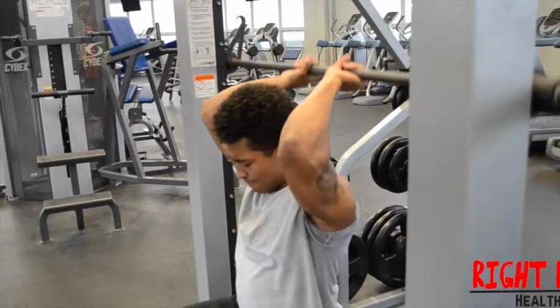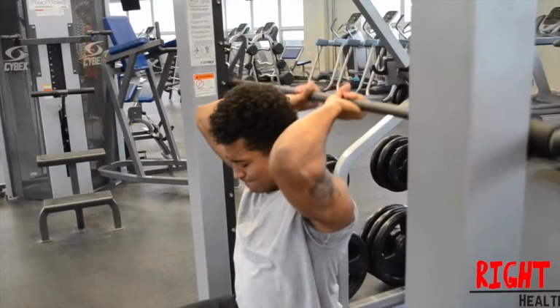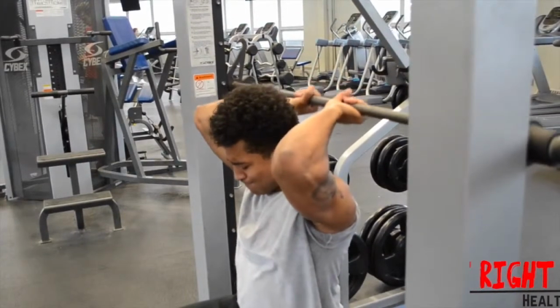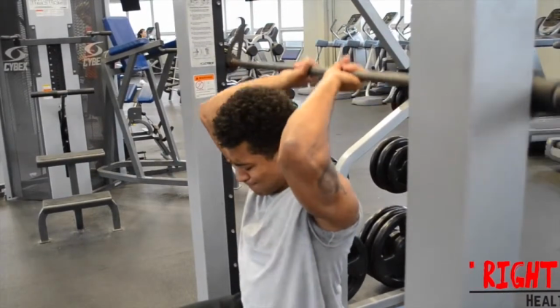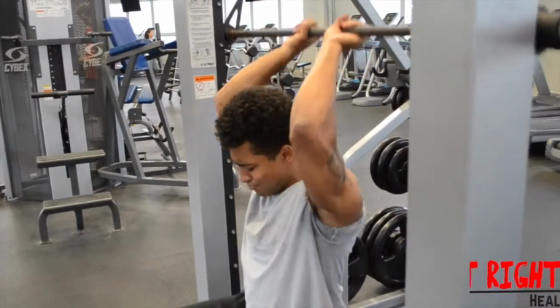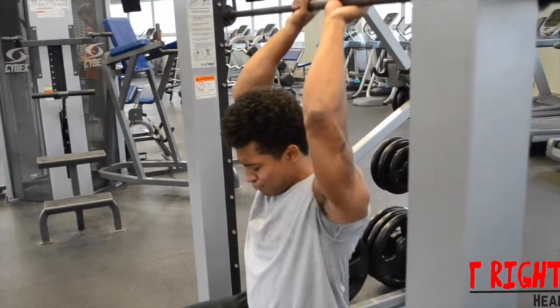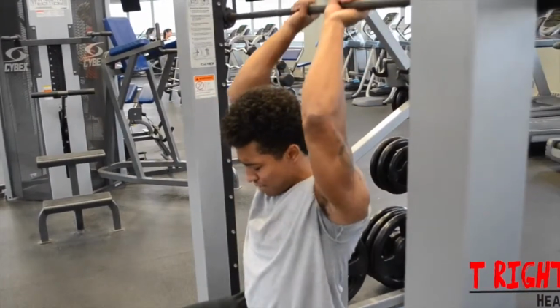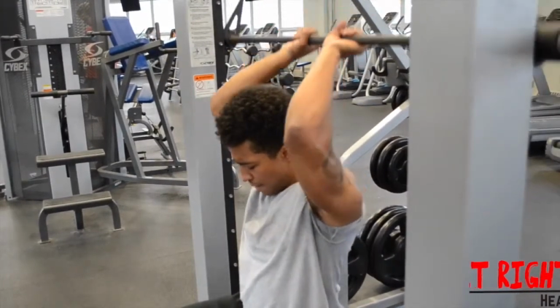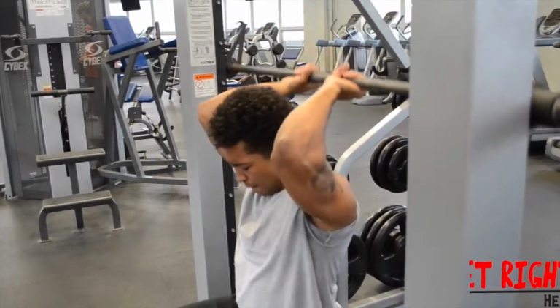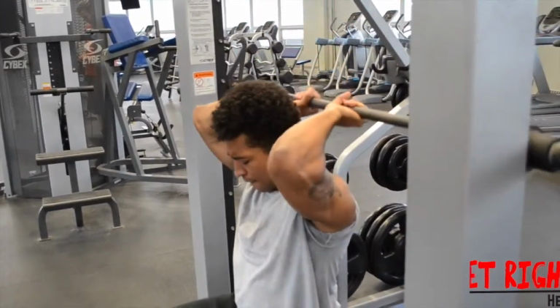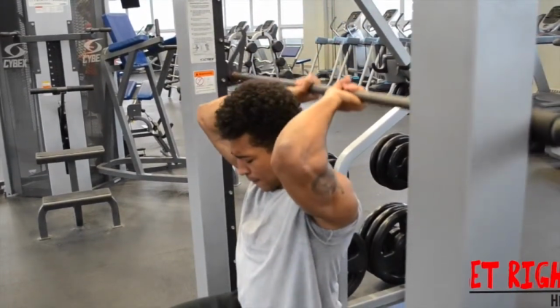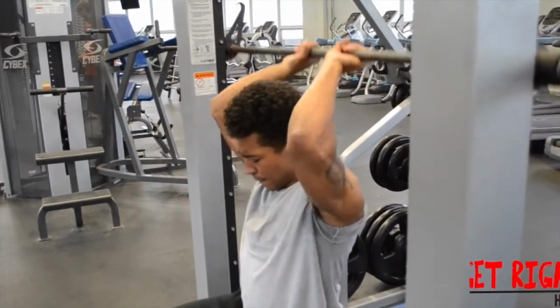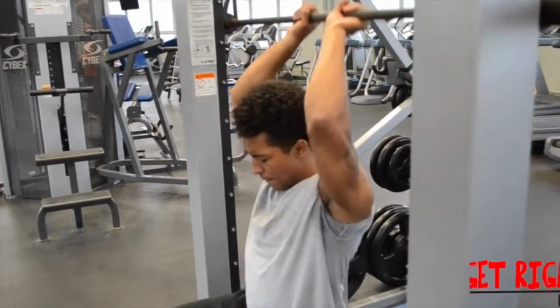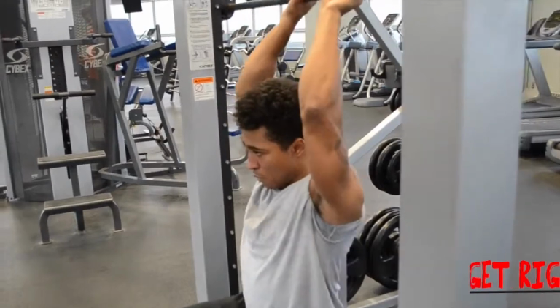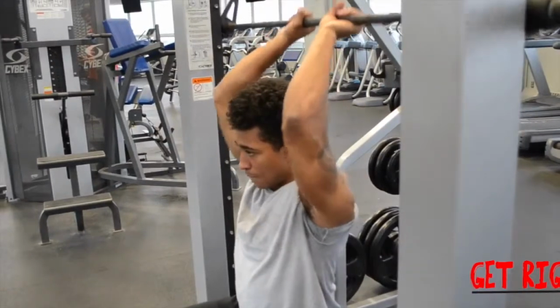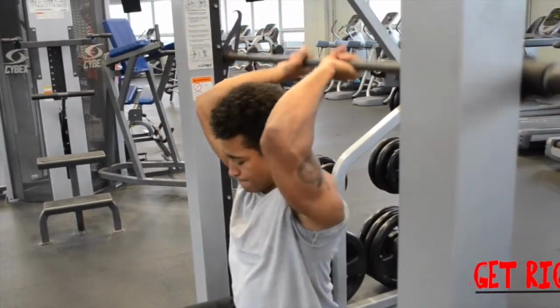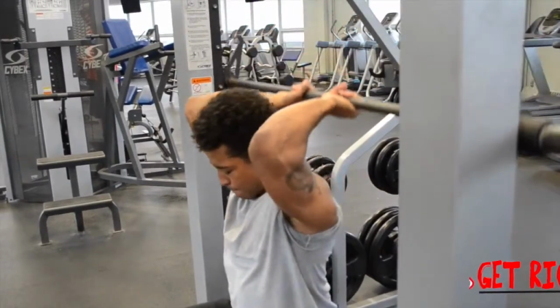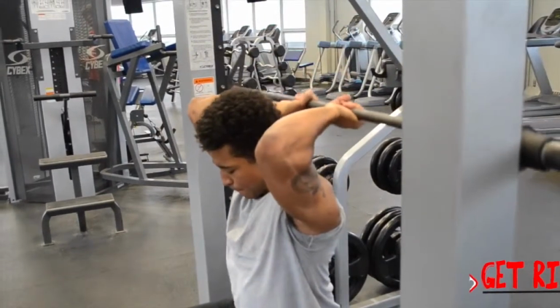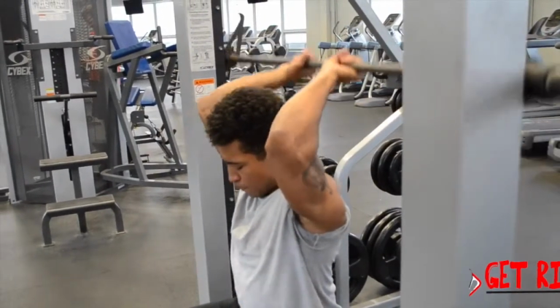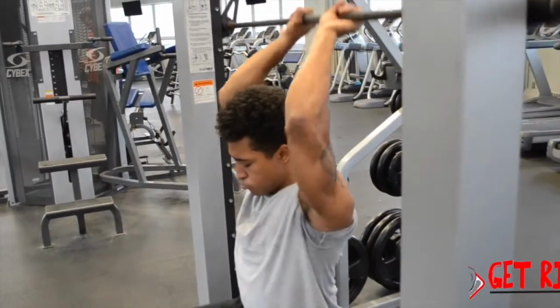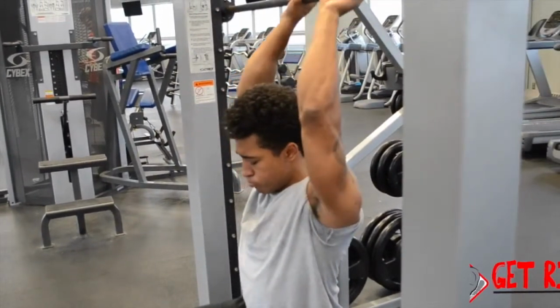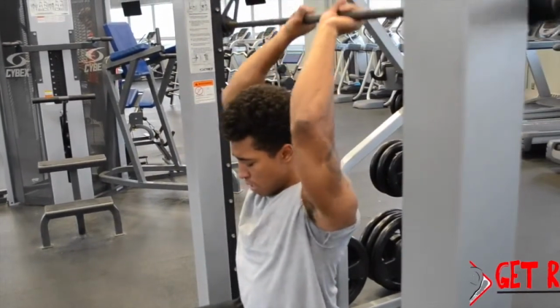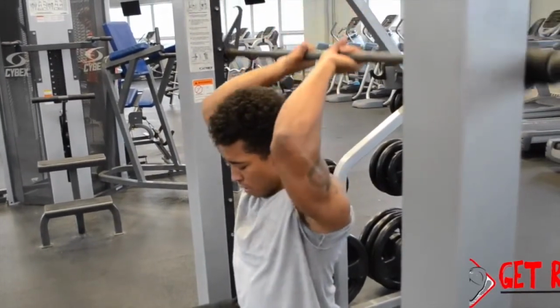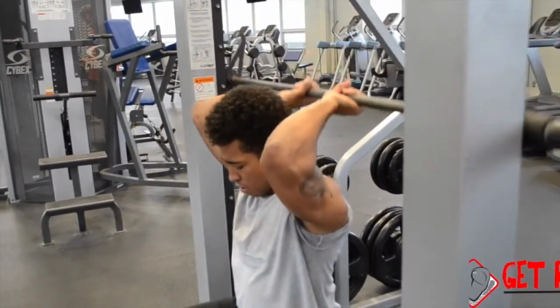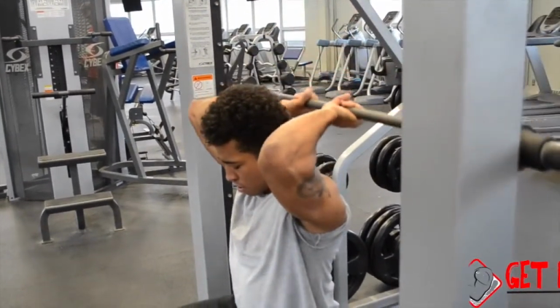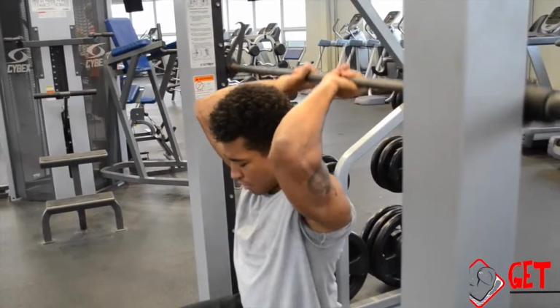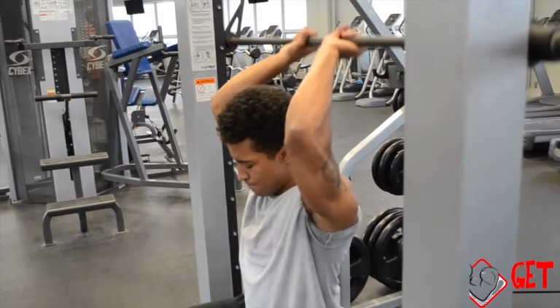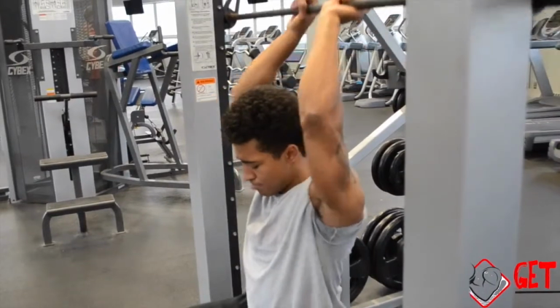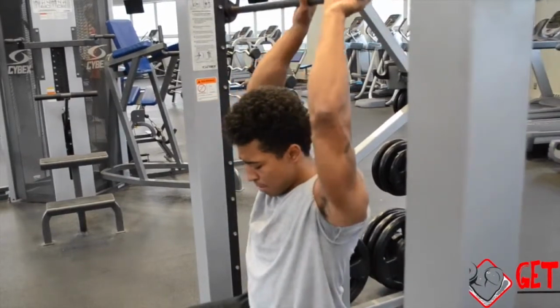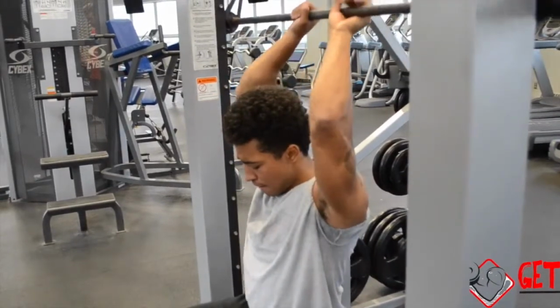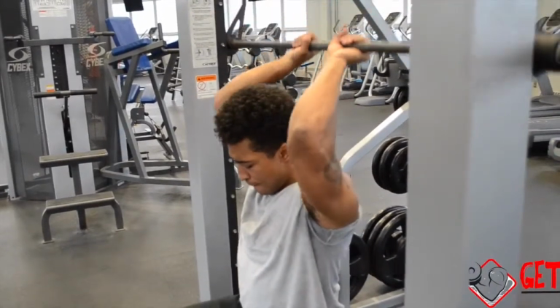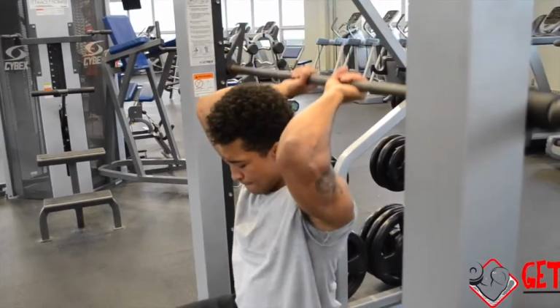As you inhale, begin to slowly lower the barbell behind your head until your biceps meet your forearms, all while keeping your upper arms stationary. As you exhale, use your triceps to lift the barbell back up to the initial position and repeat.